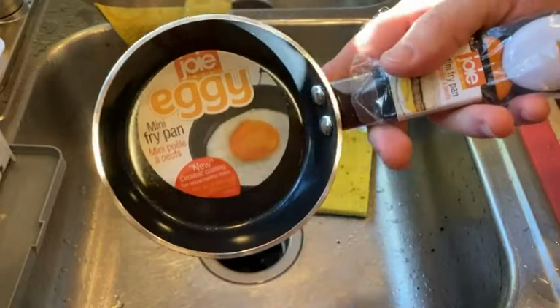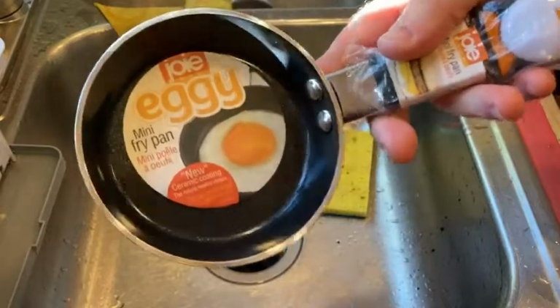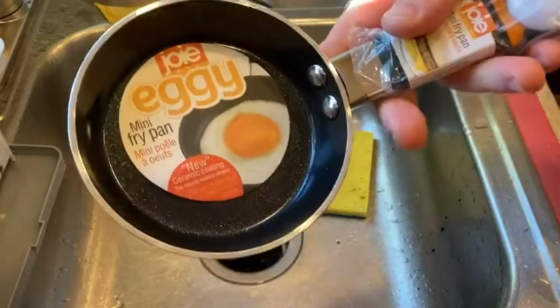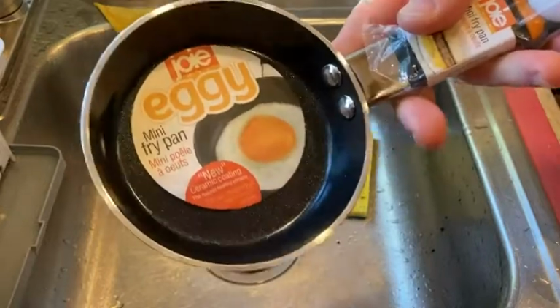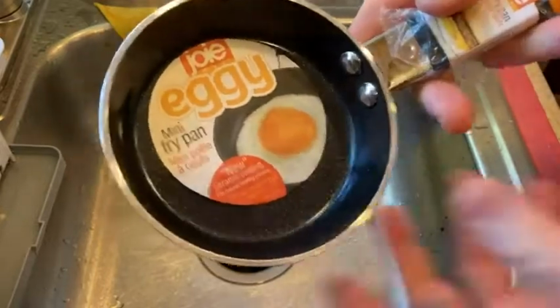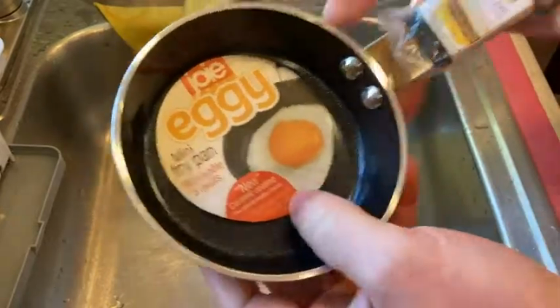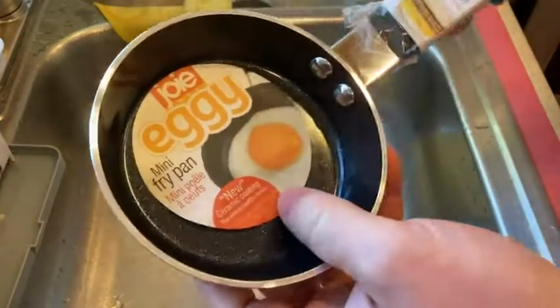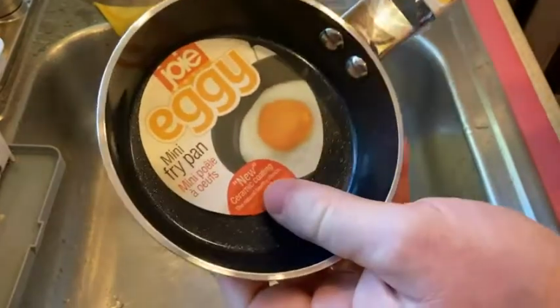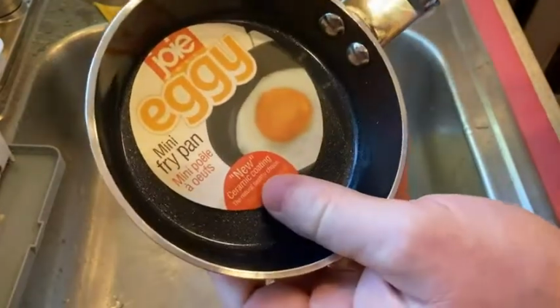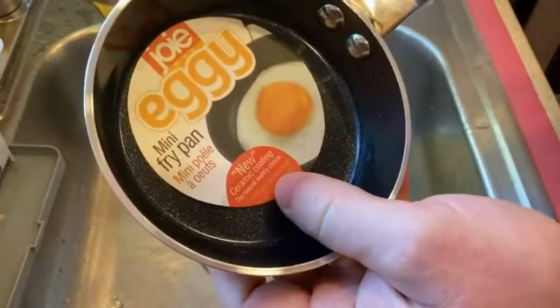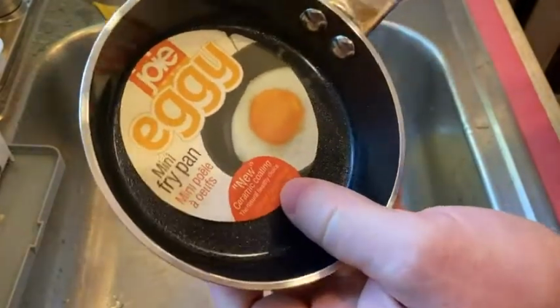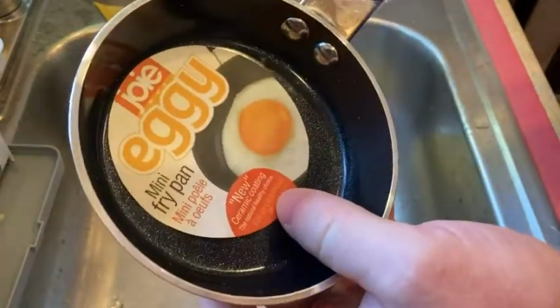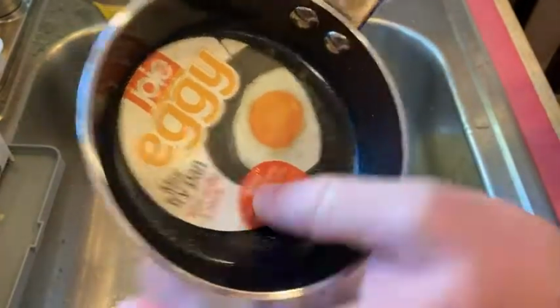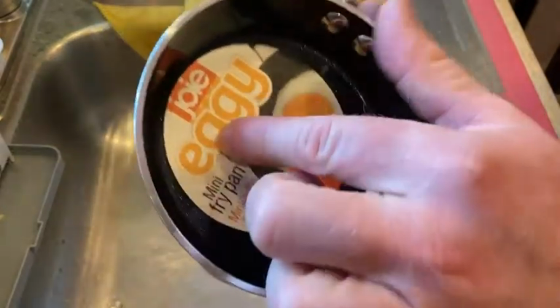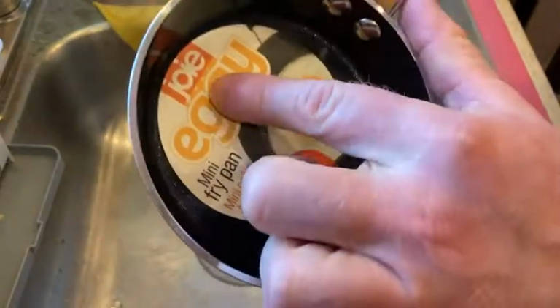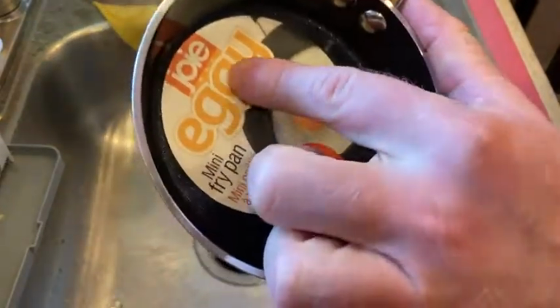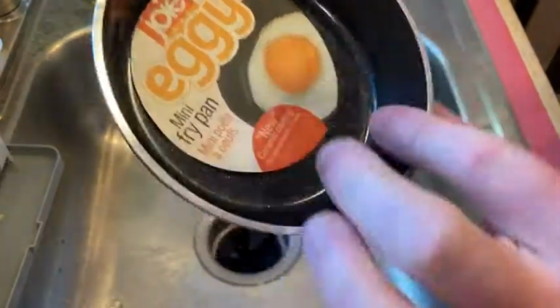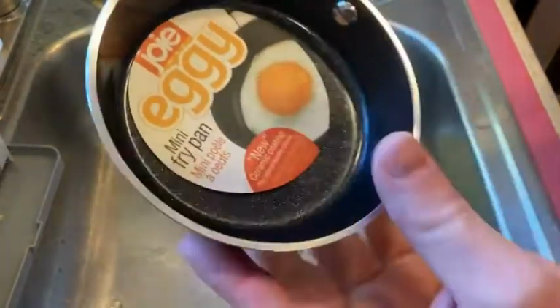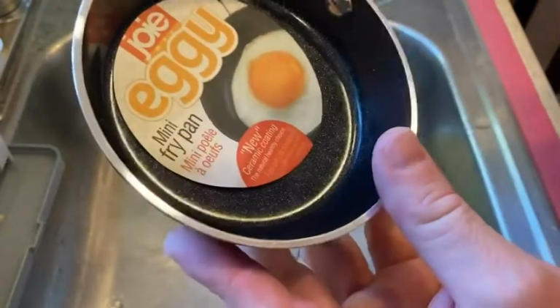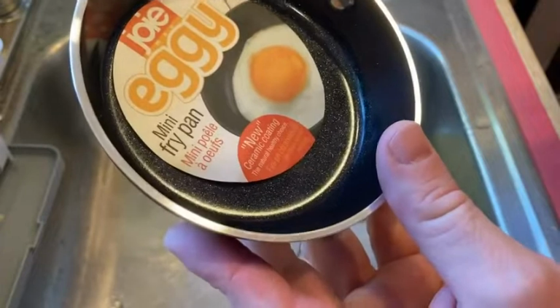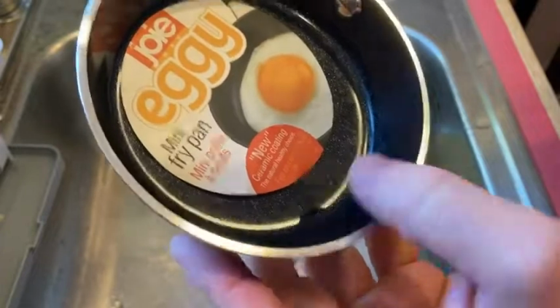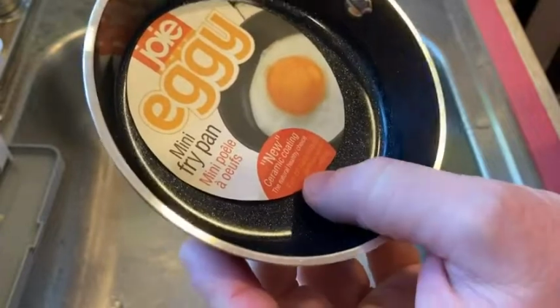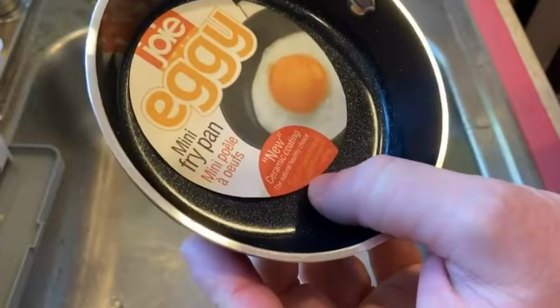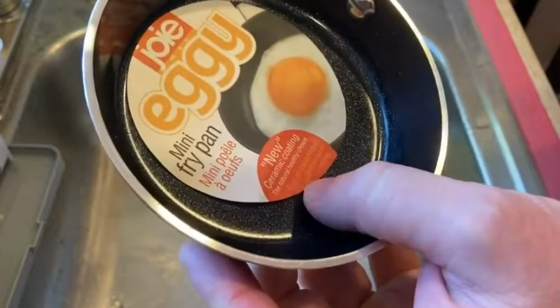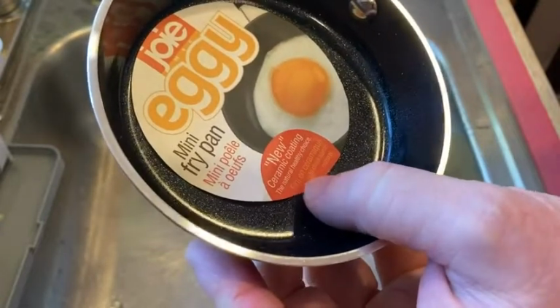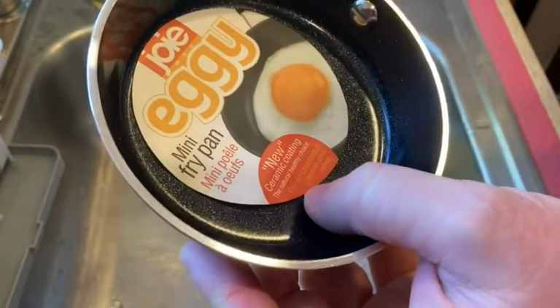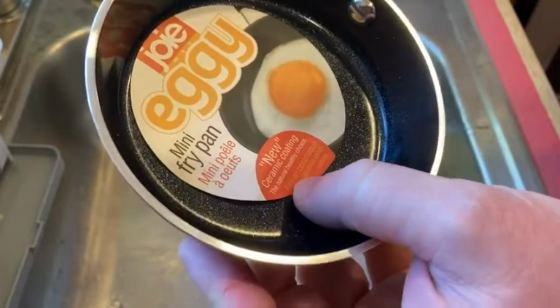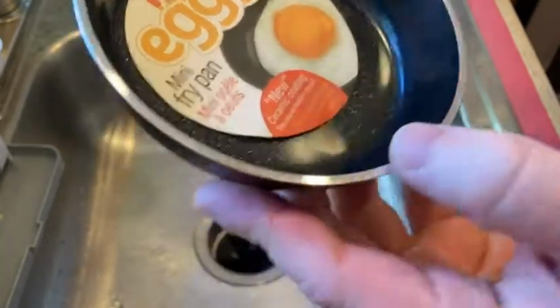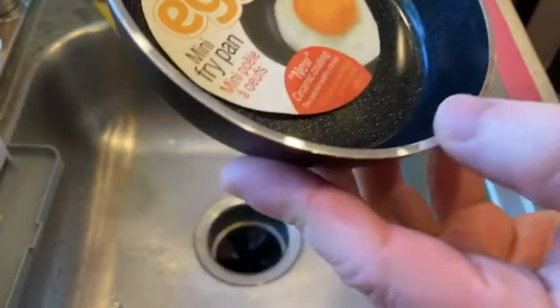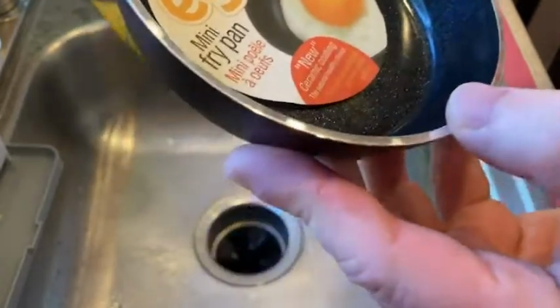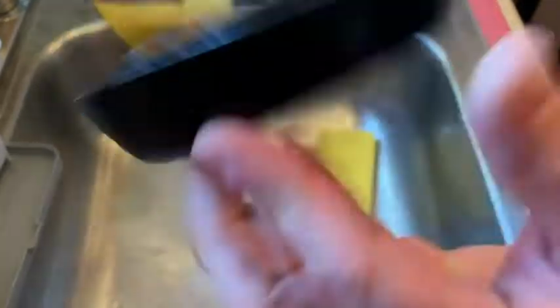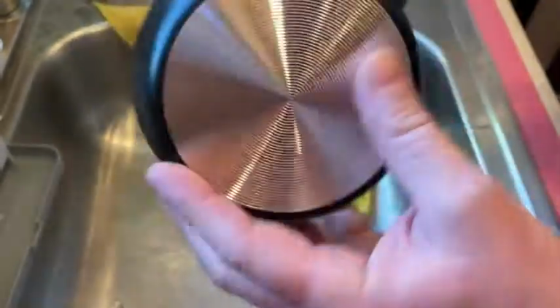Hi. In this video, I want to show you this mini fry pan by Joey. It's the Eggy, with a new ceramic coating — the natural healthy choice, it says.